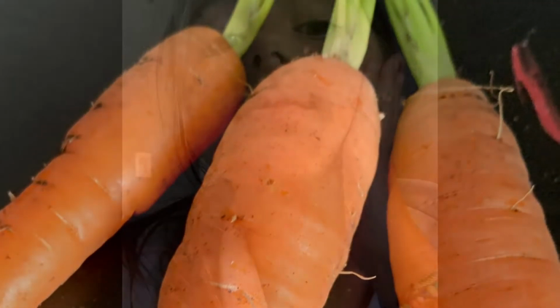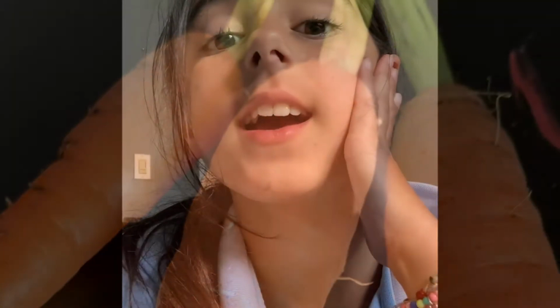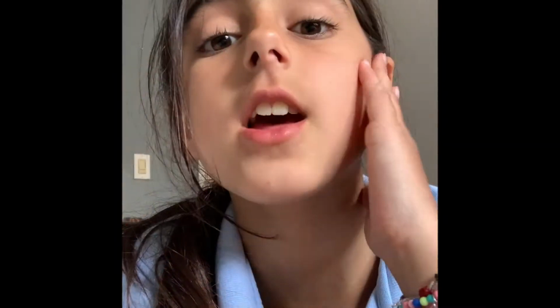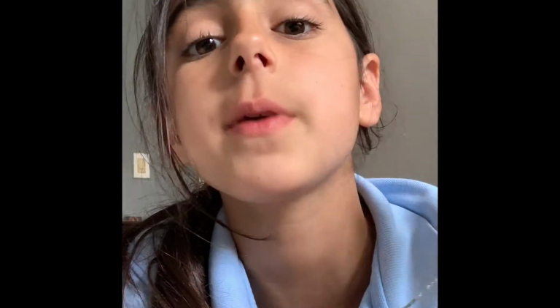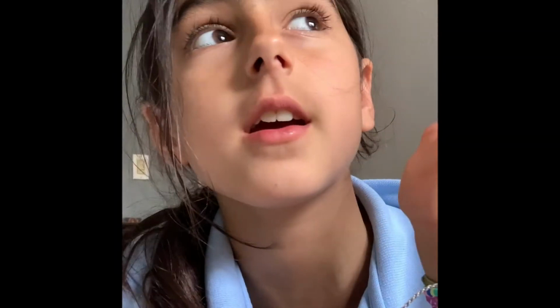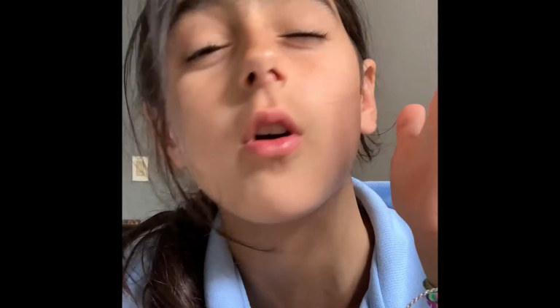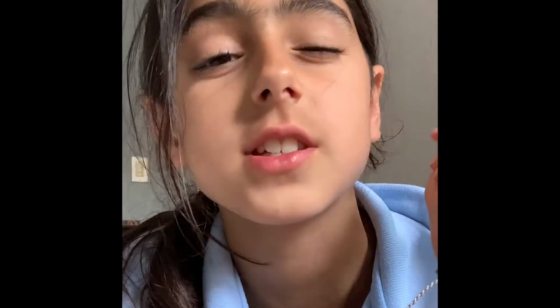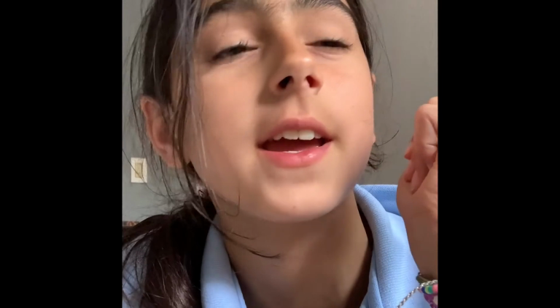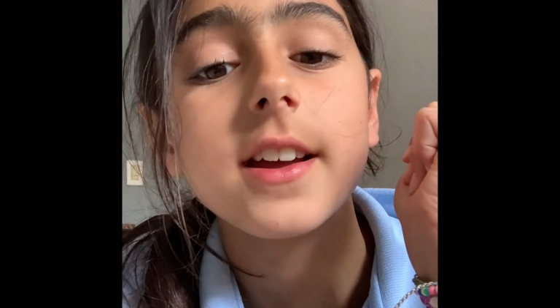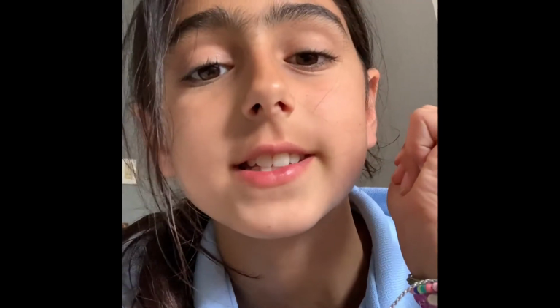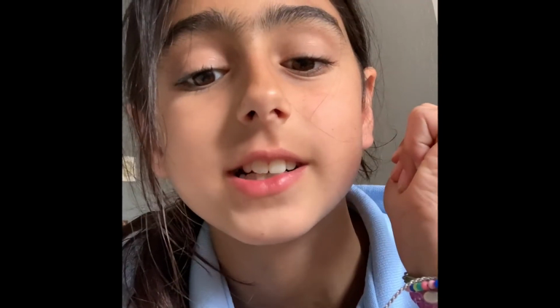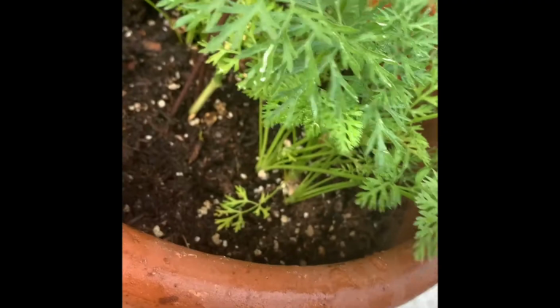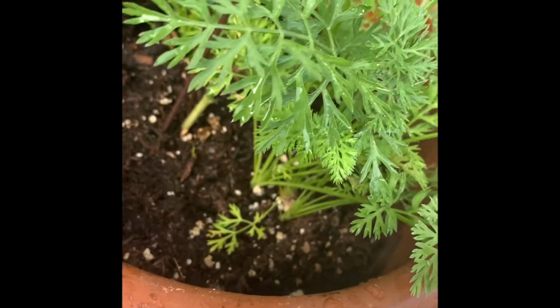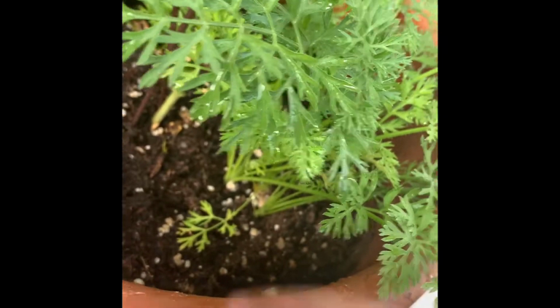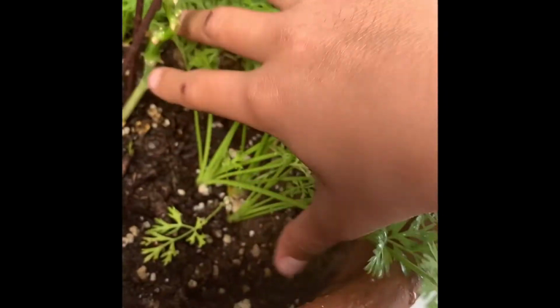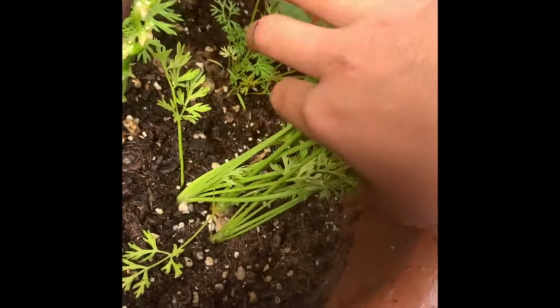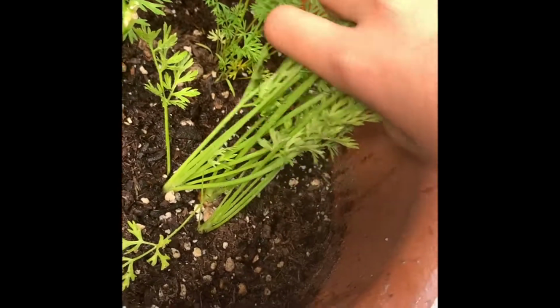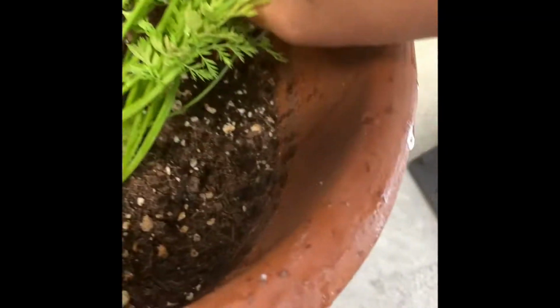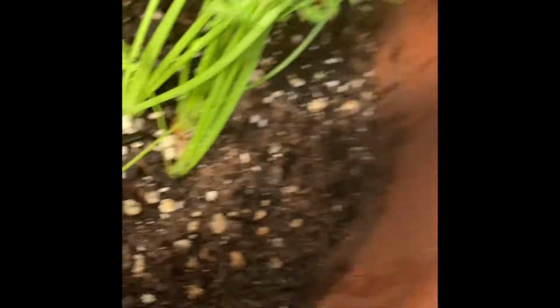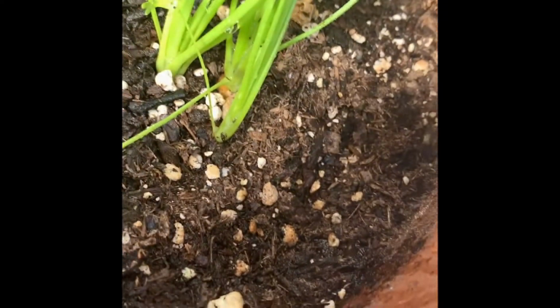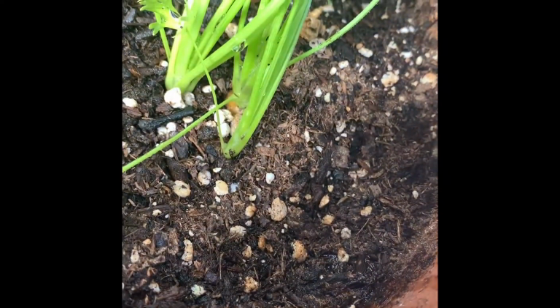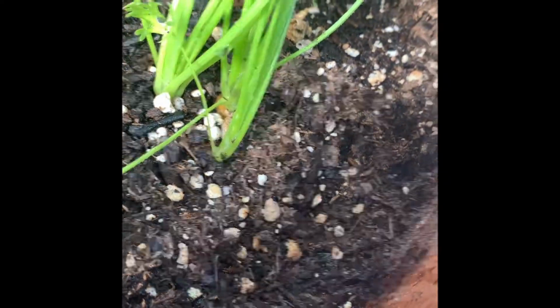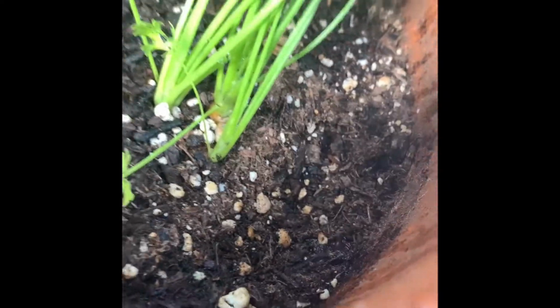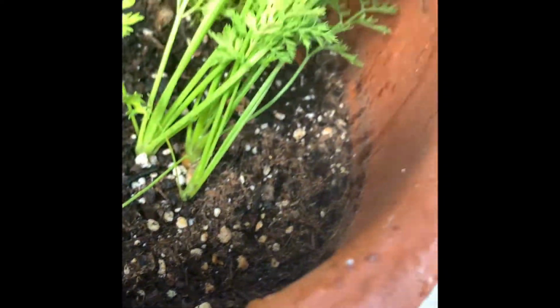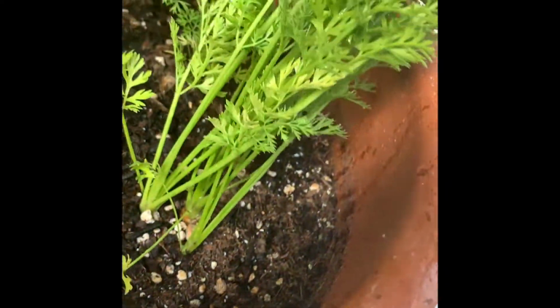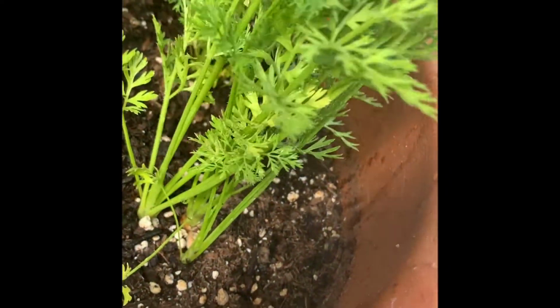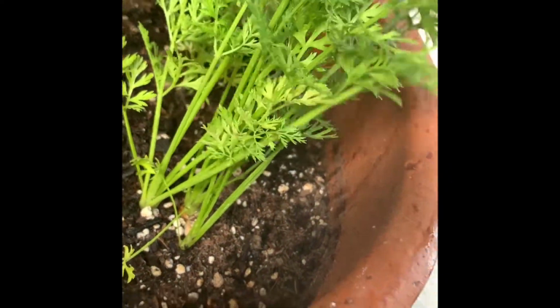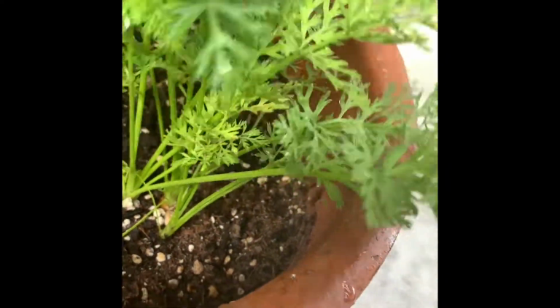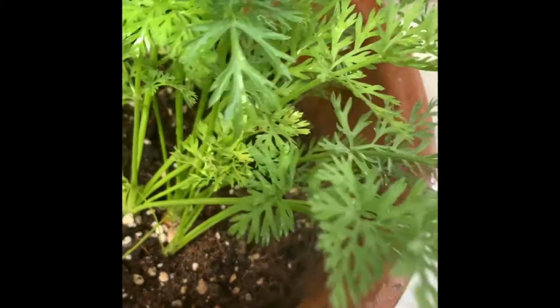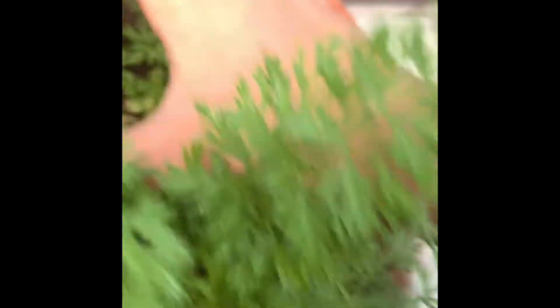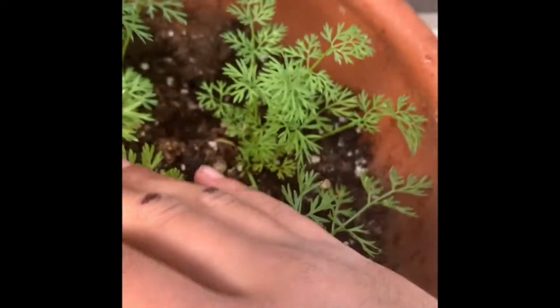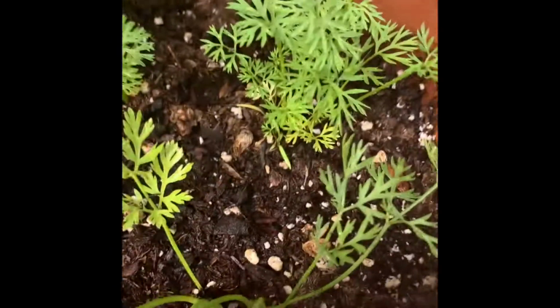Hey guys, today I'll be picking or harvesting my carrot, so let's get started. I have my carrot over here and I'm gonna pick this one, but not this carrot.